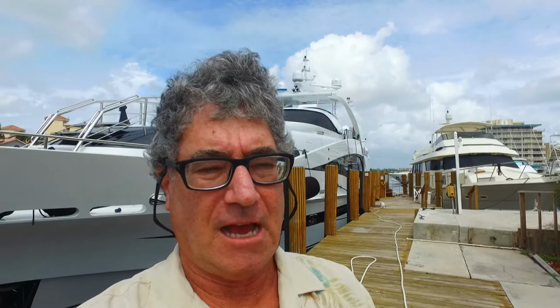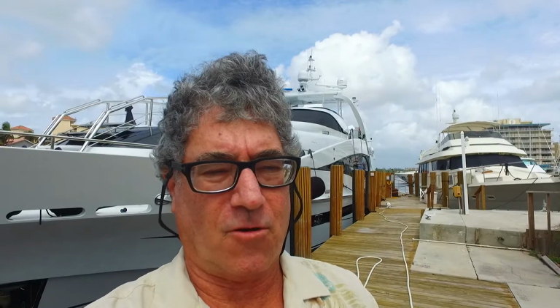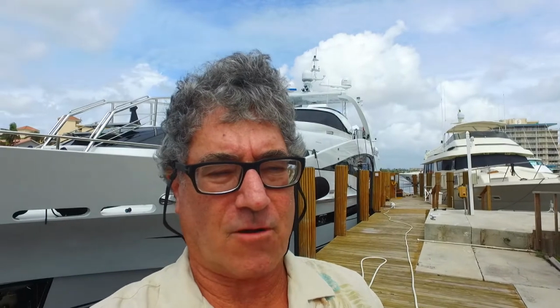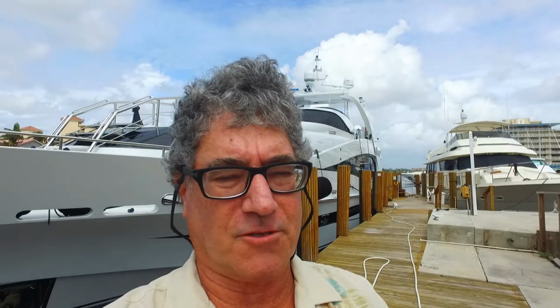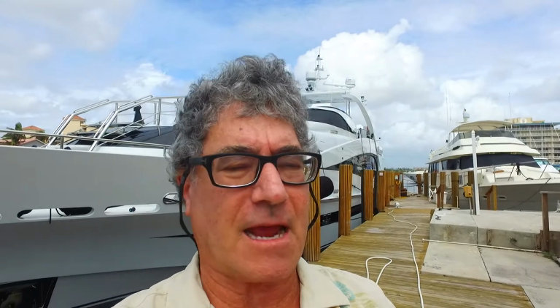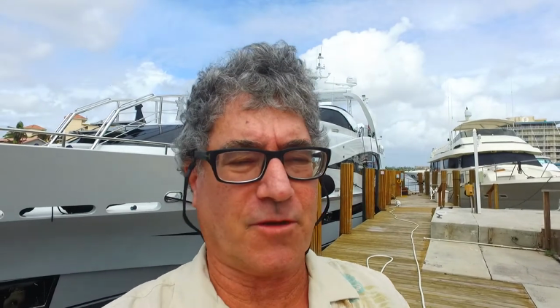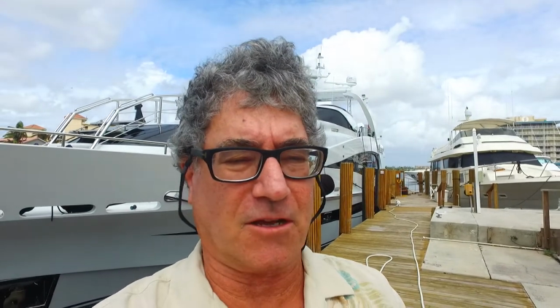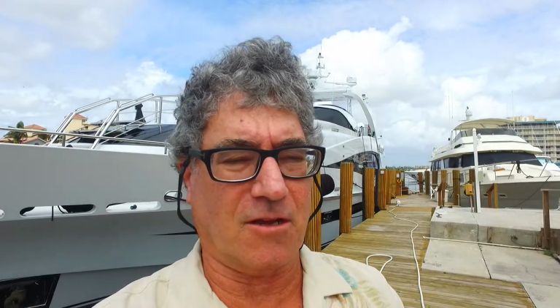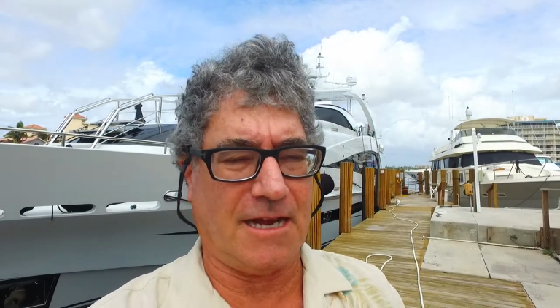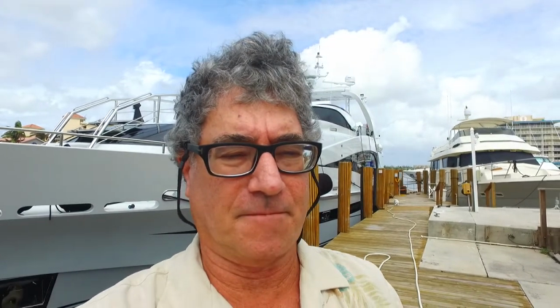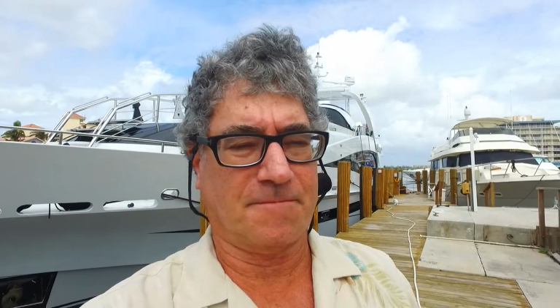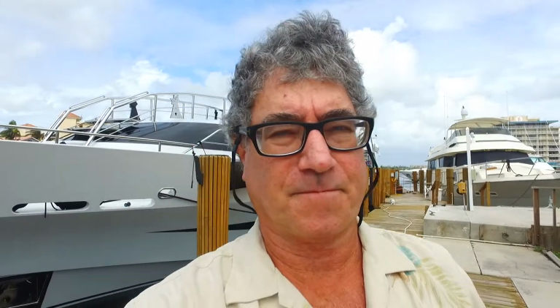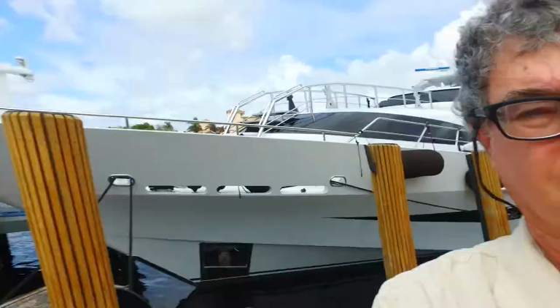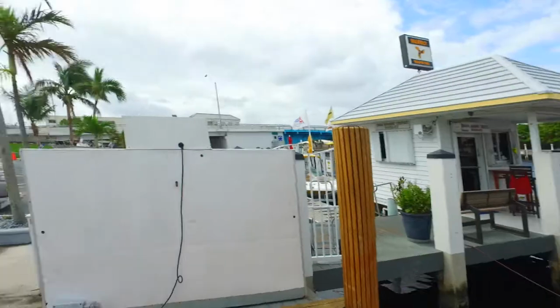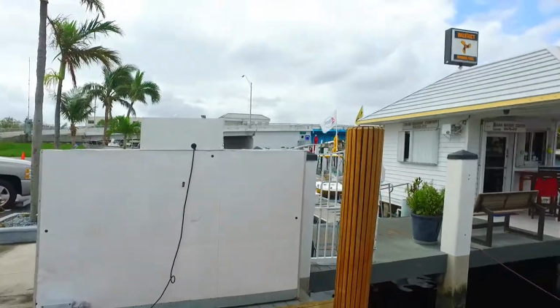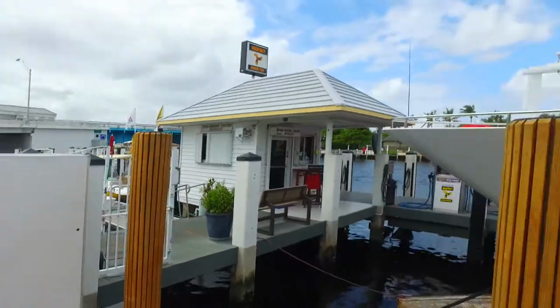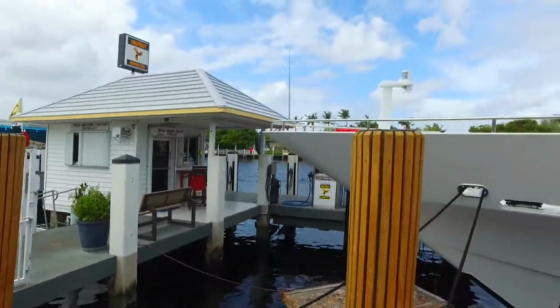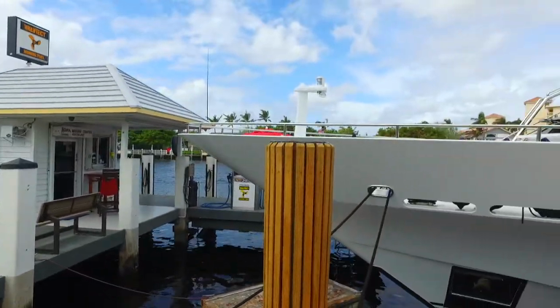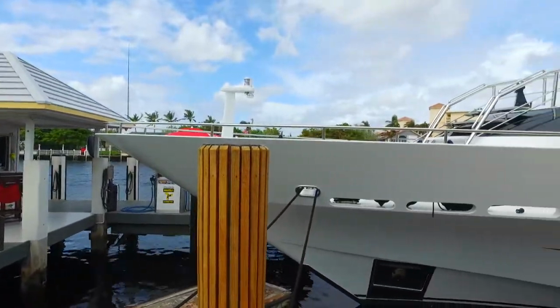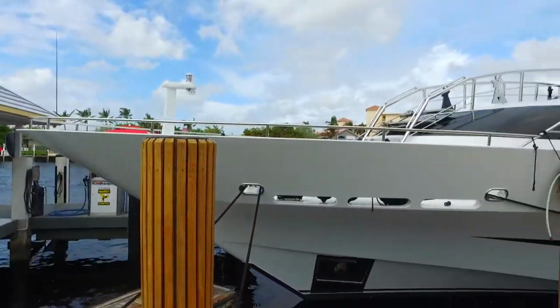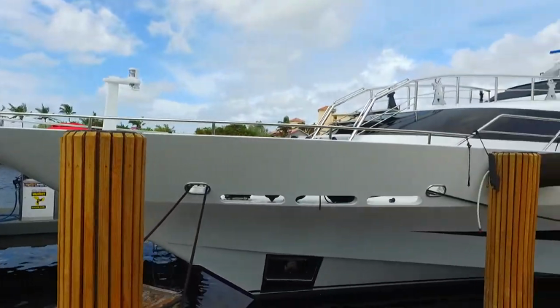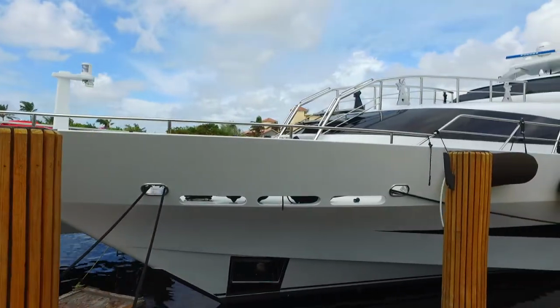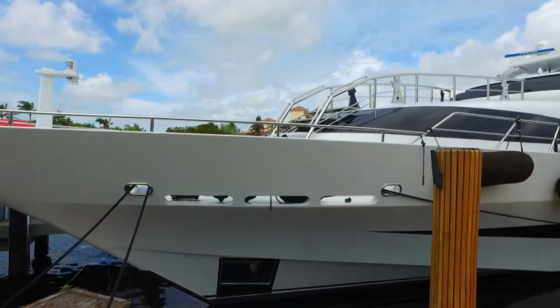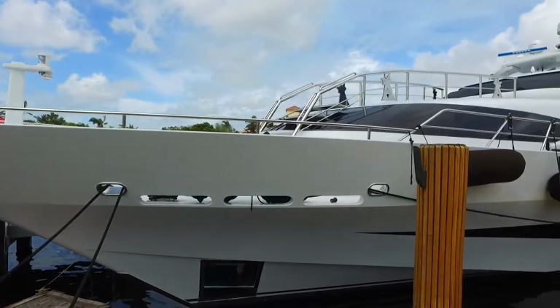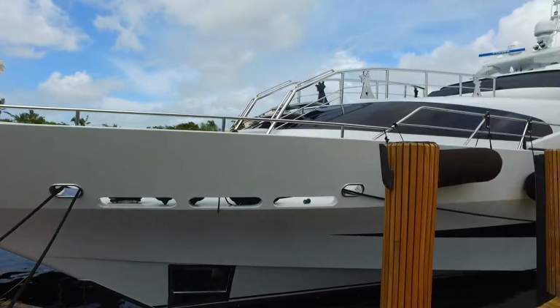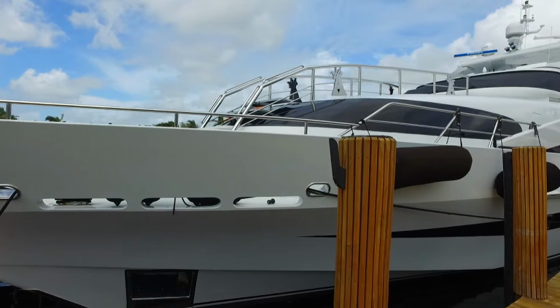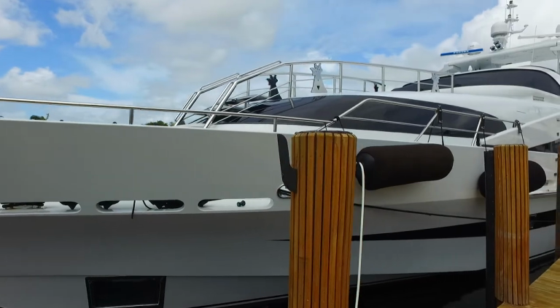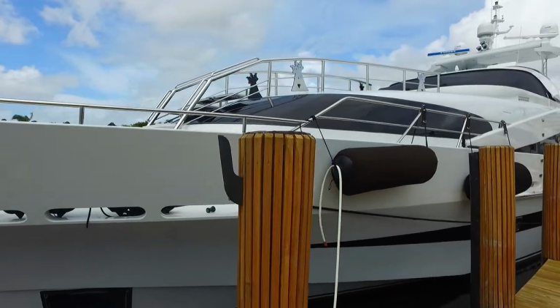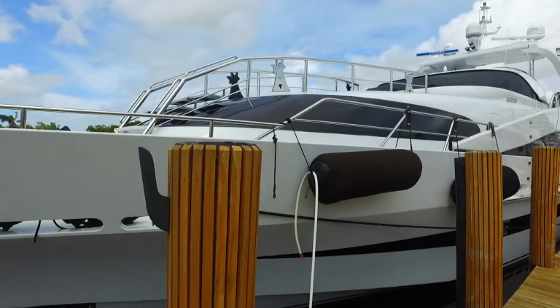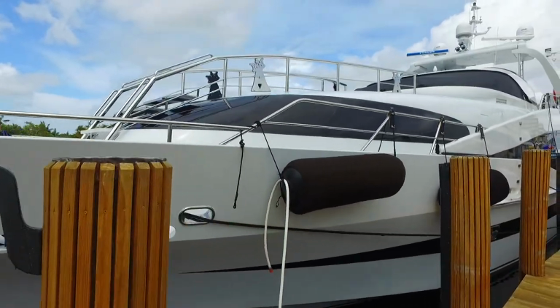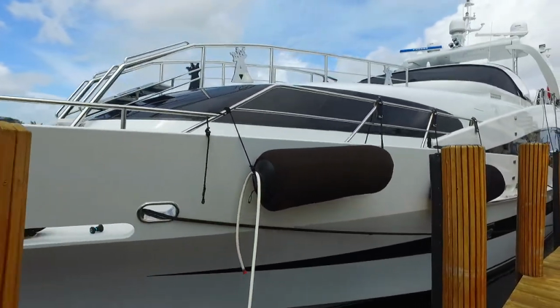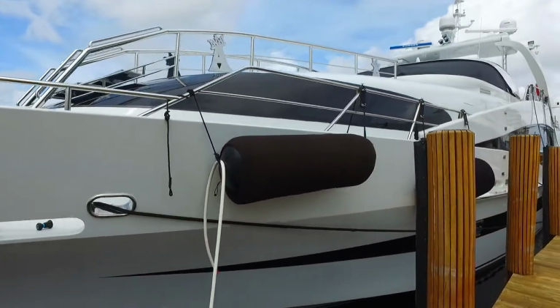I'm going to walk around. I'm going to turn the camera on so we can take a good look at it. Wow, so this is the boat. I'm walking along the dock. You can see how incredible this boat is.